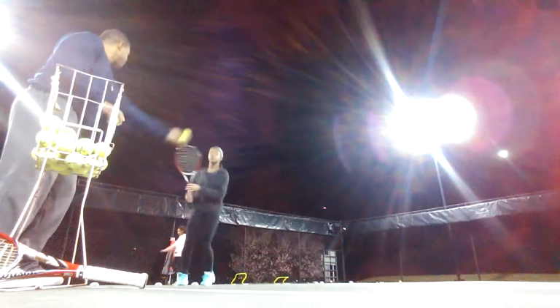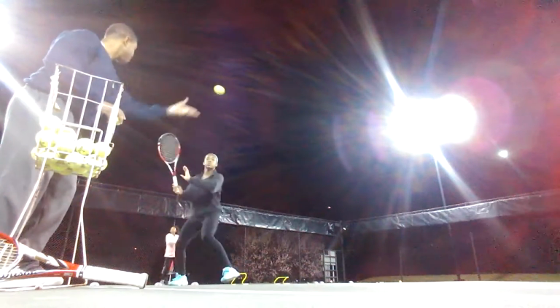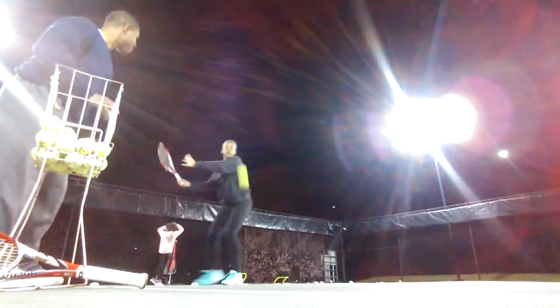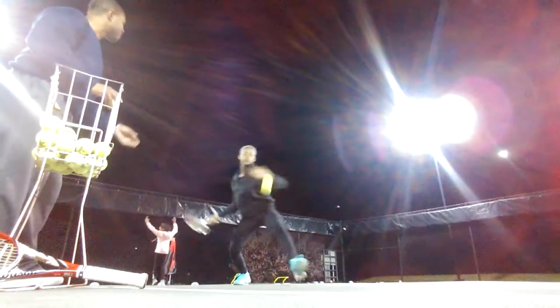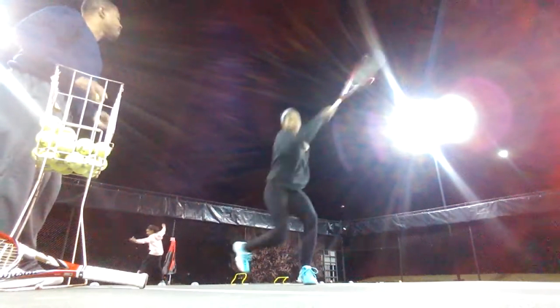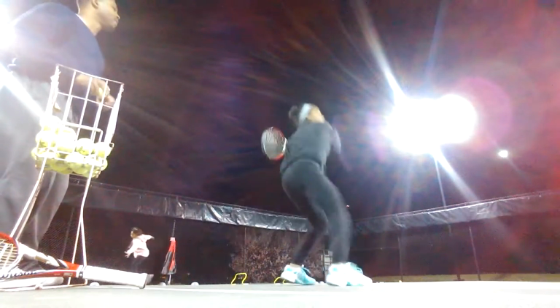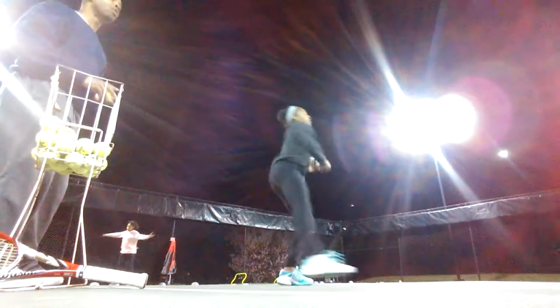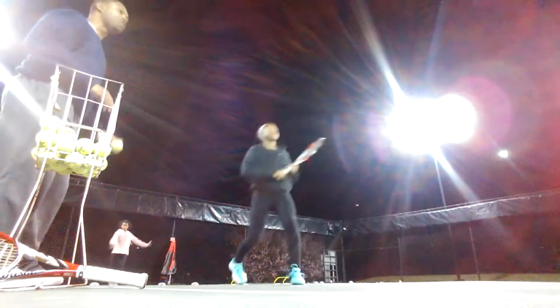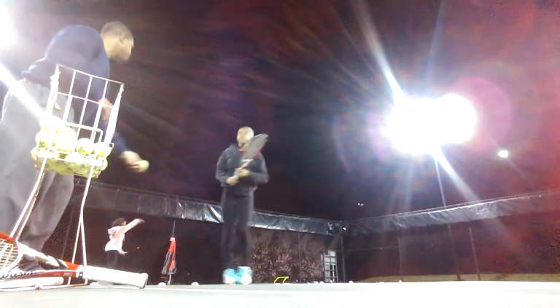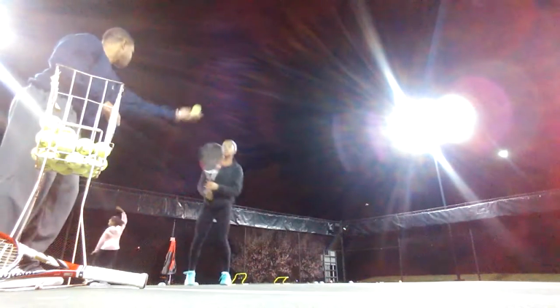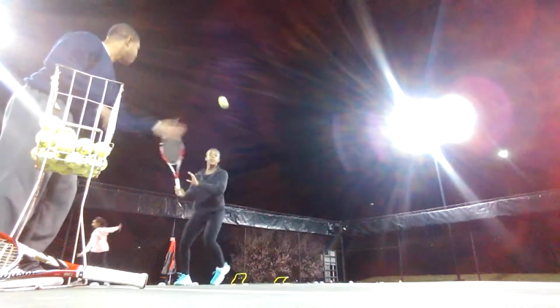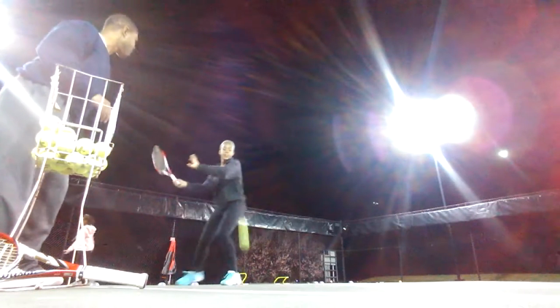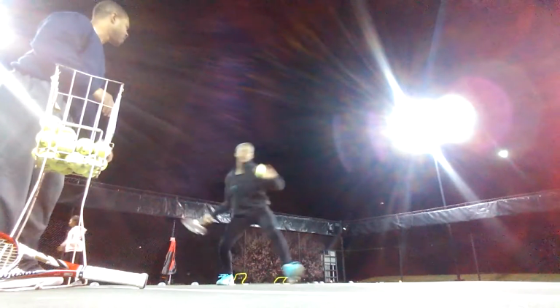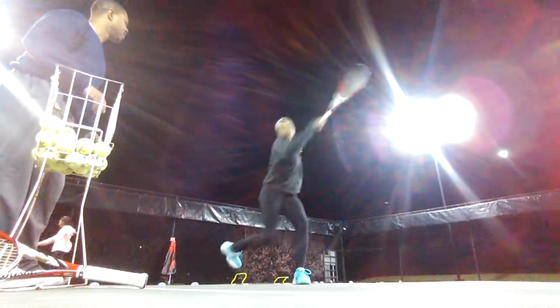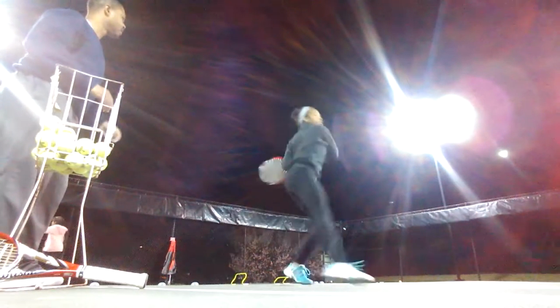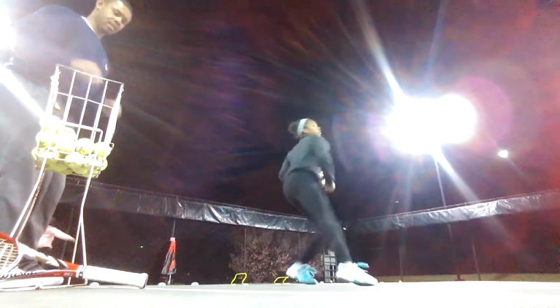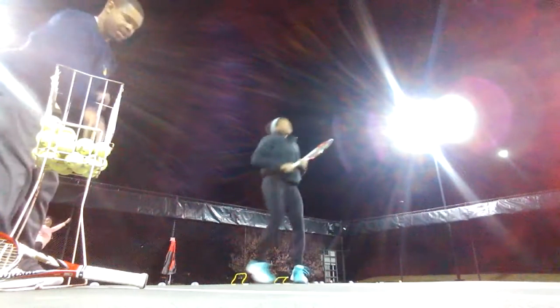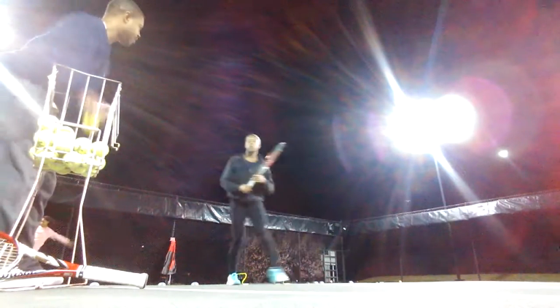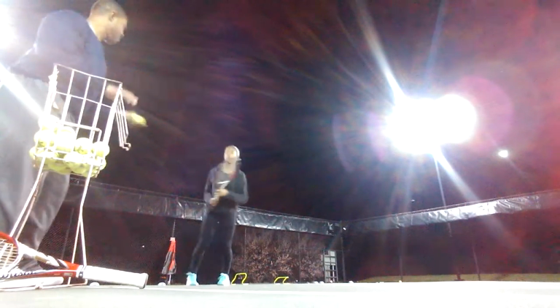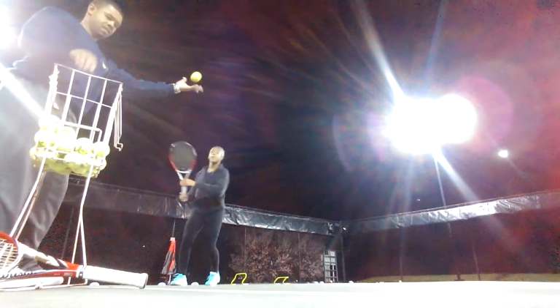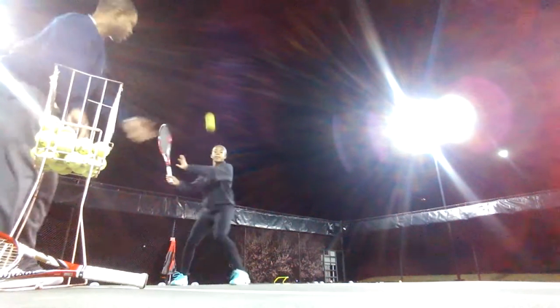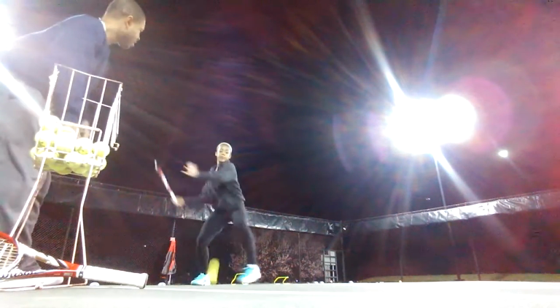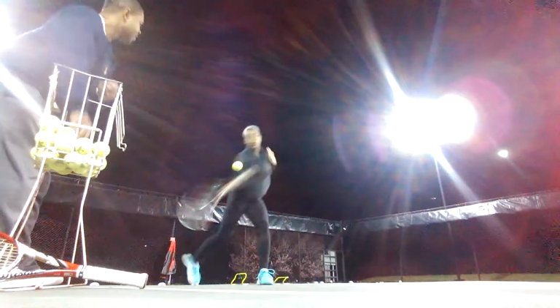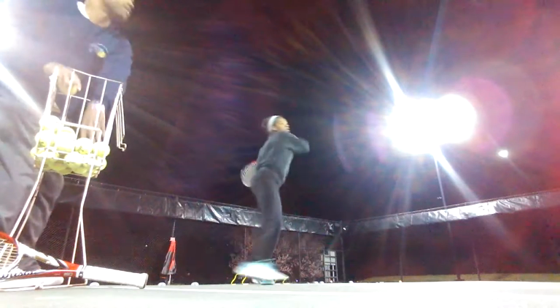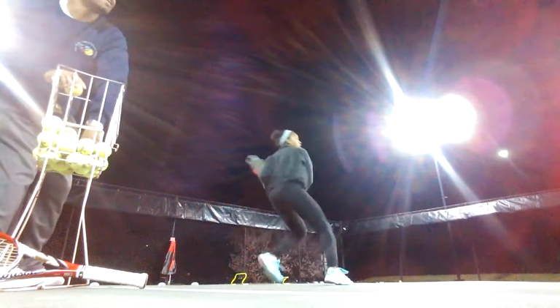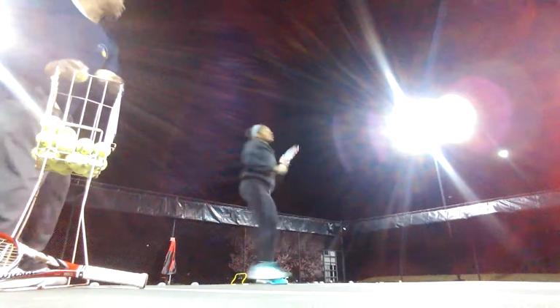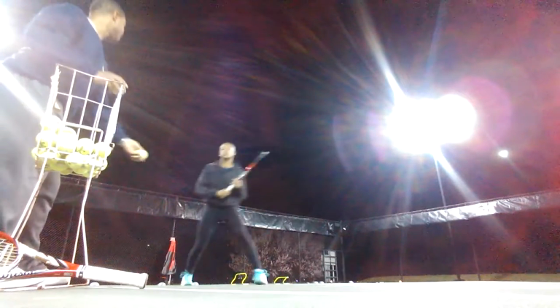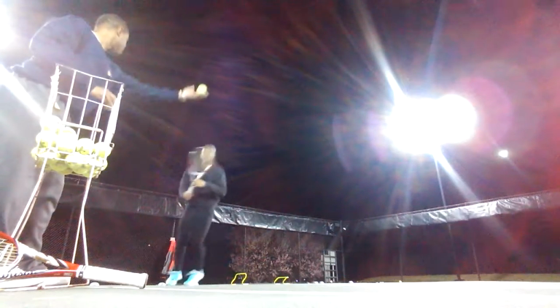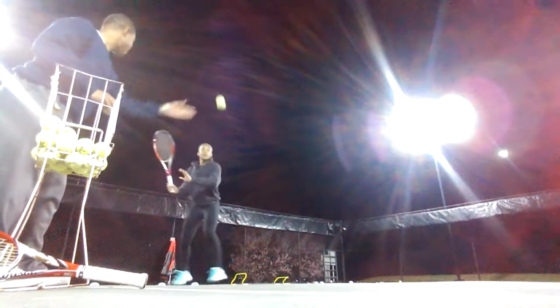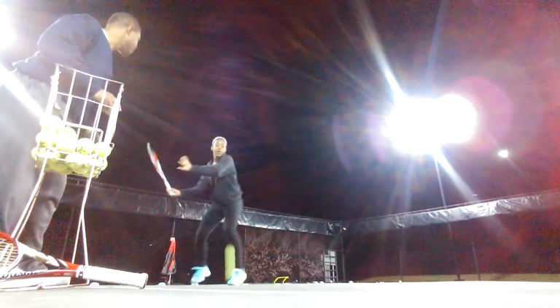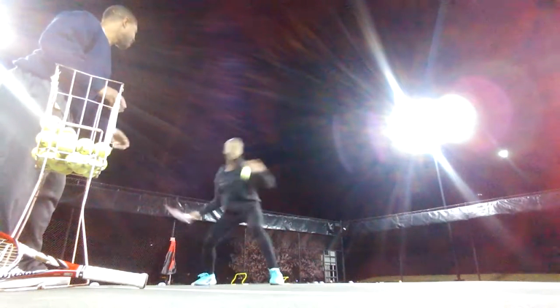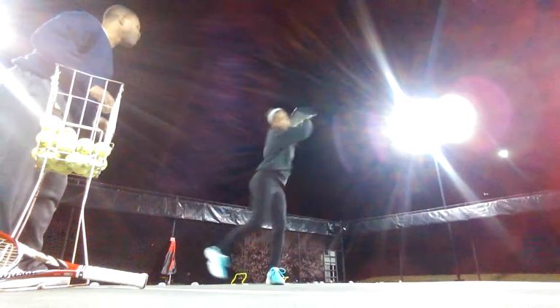Extreme up. Brush up. Nope, that's over your shoulder — that's not what we want. Come on. Get outside of that baseline. That's a drive. That's a drive.